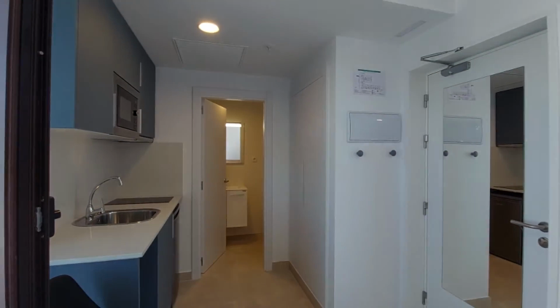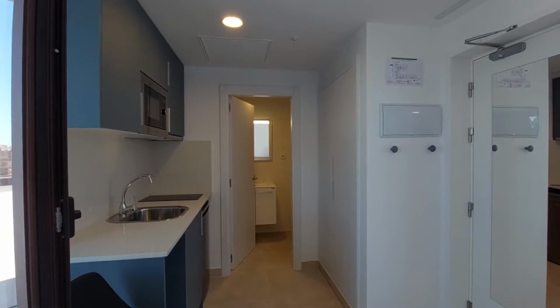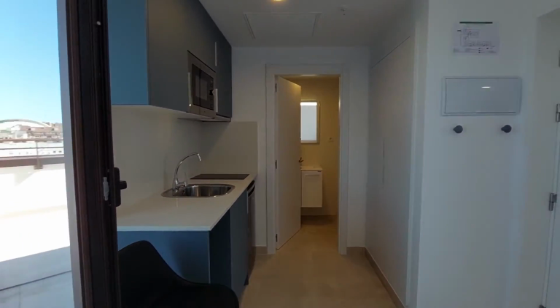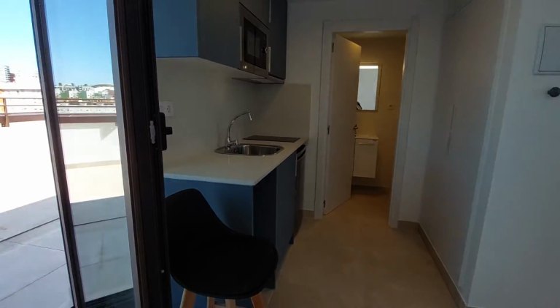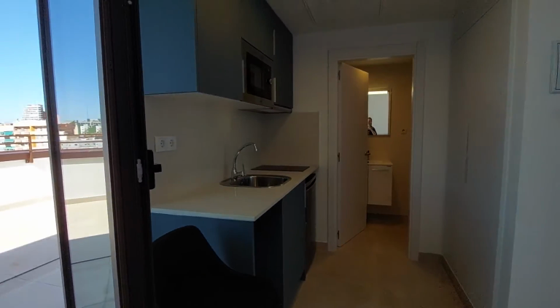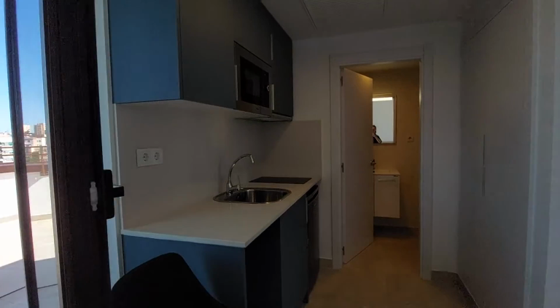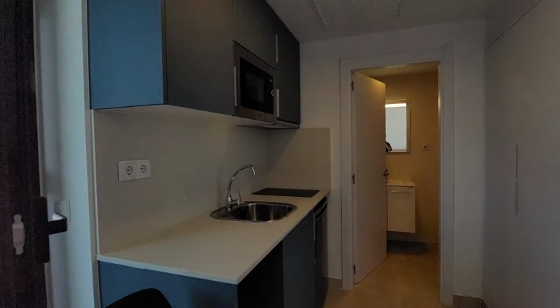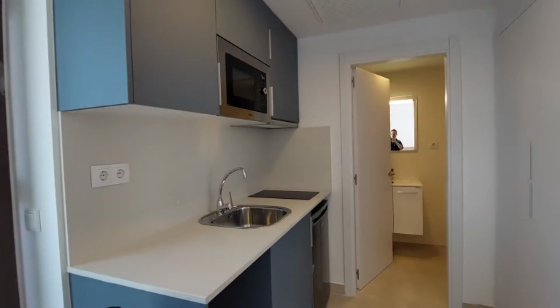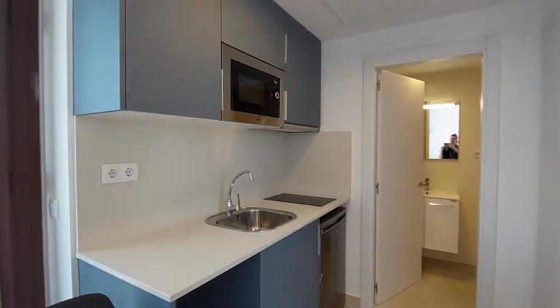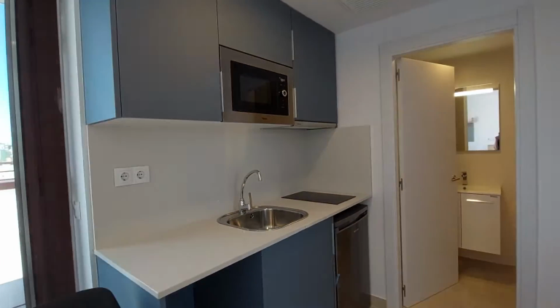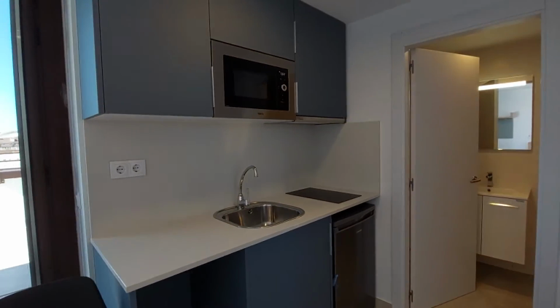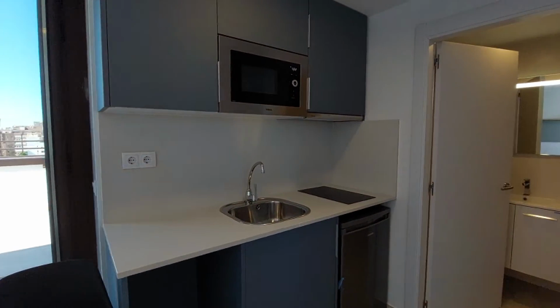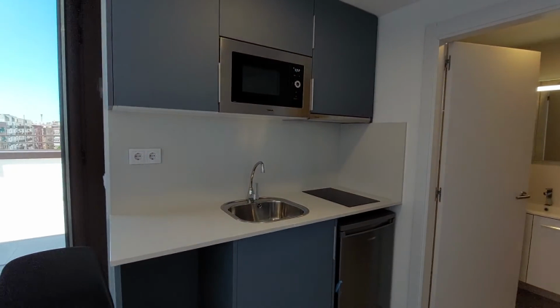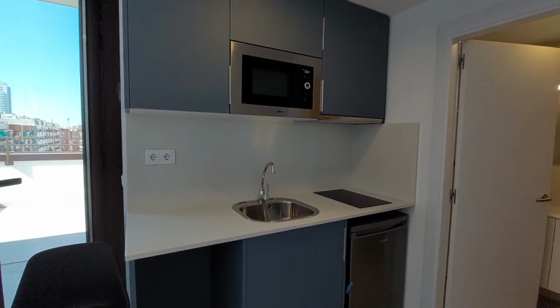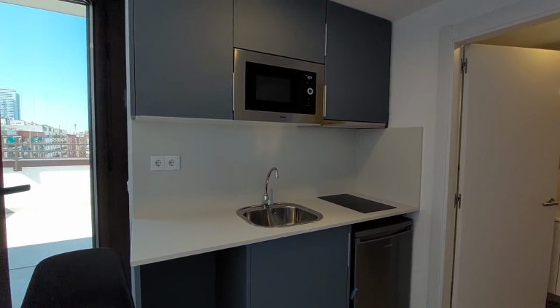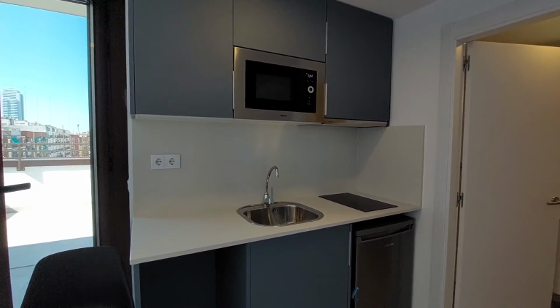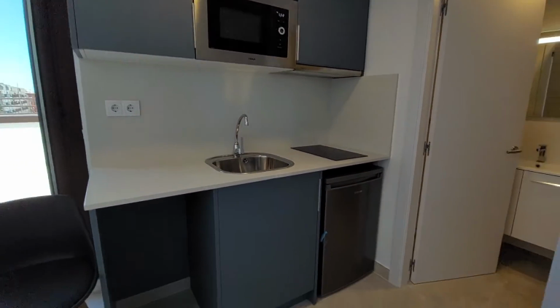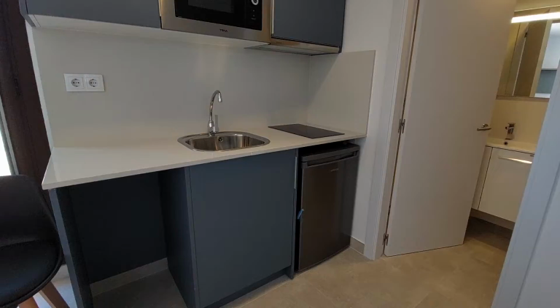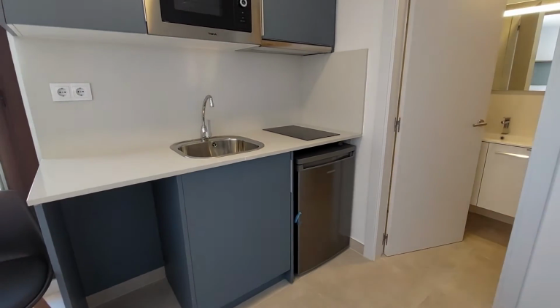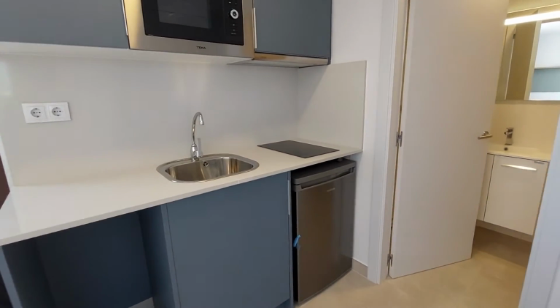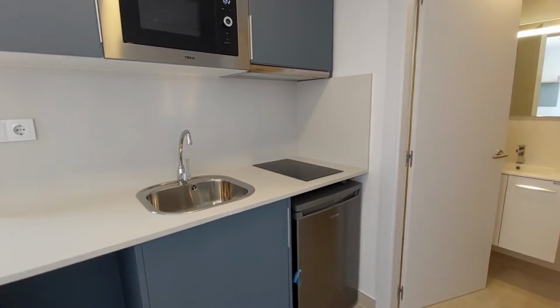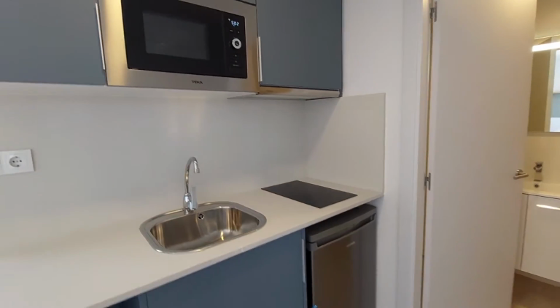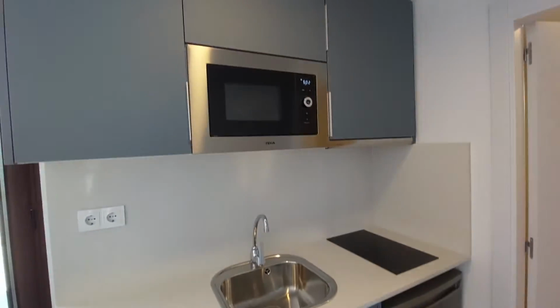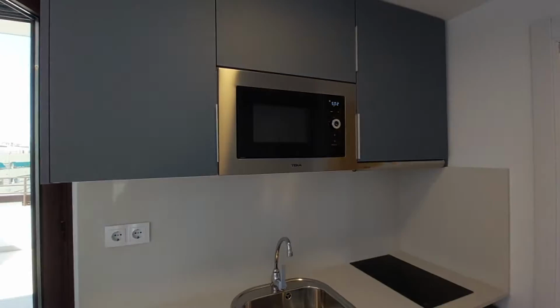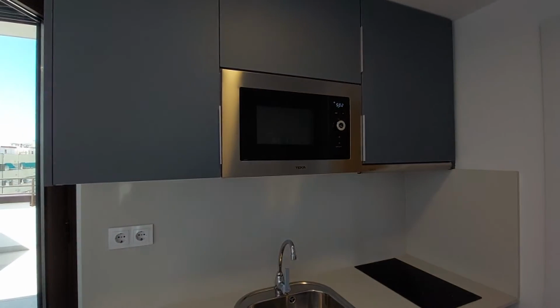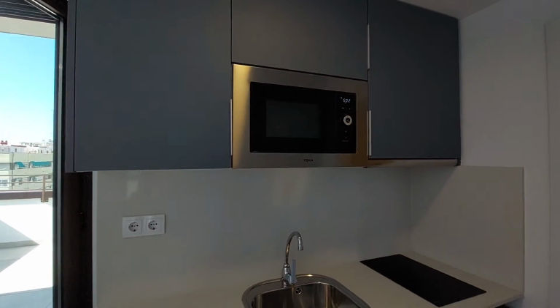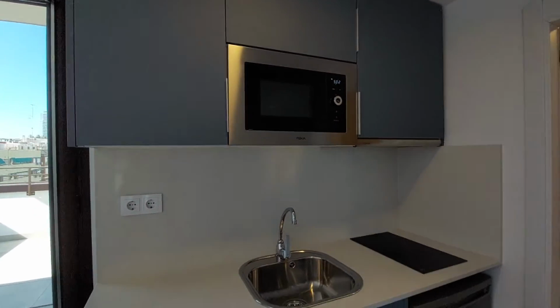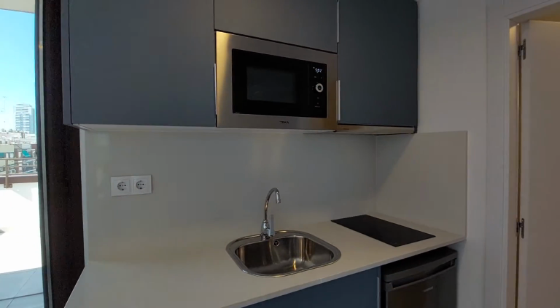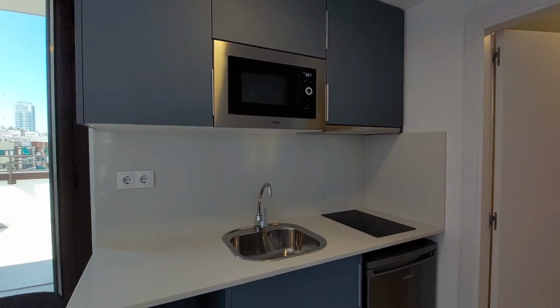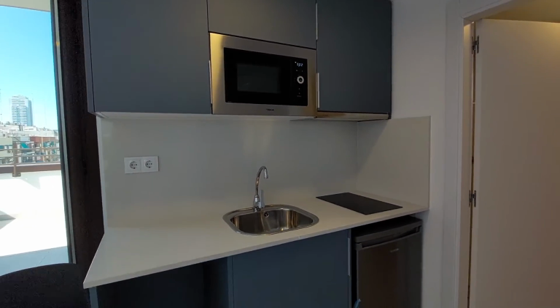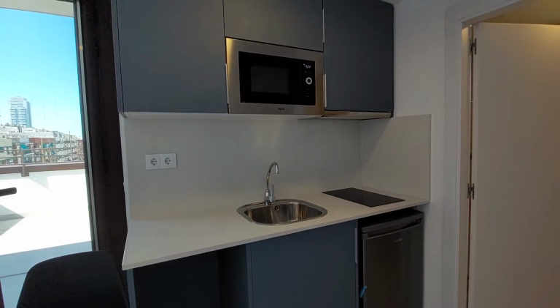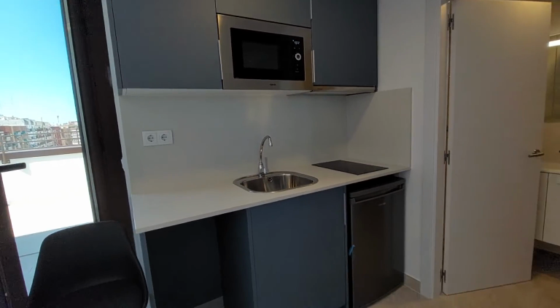Over here we have a chair. We have the kitchen. You have a small fridge, an induction hob, and a microwave. You don't have any additional kitchen appliances.